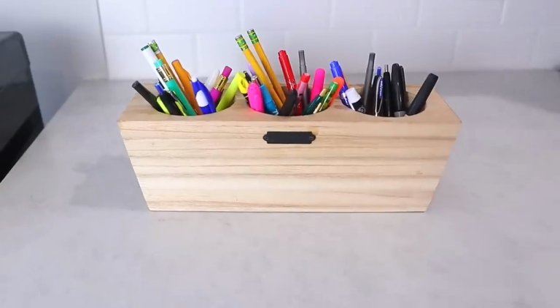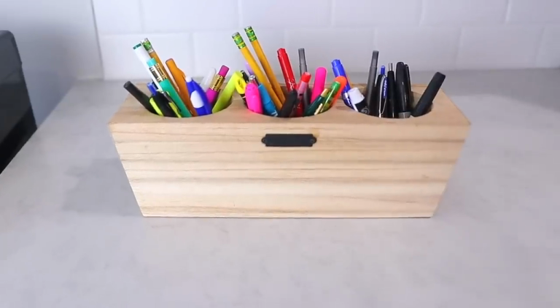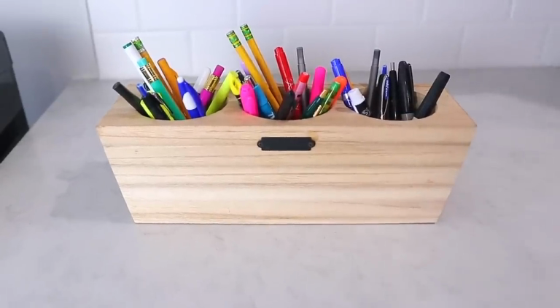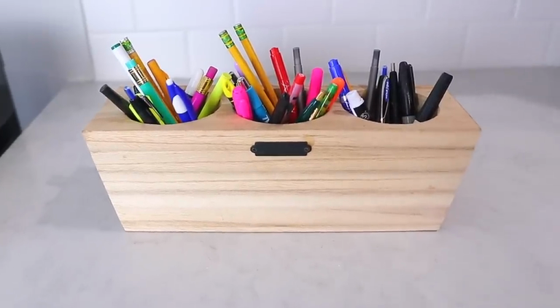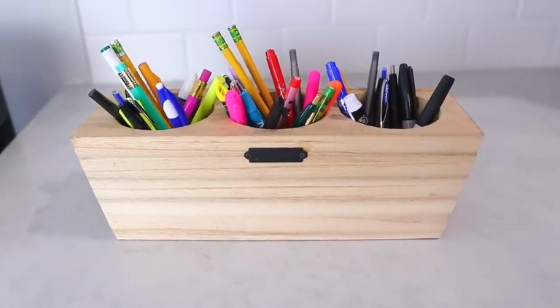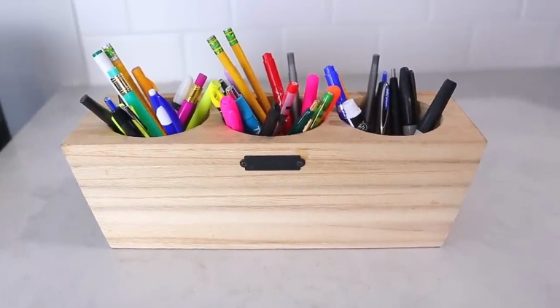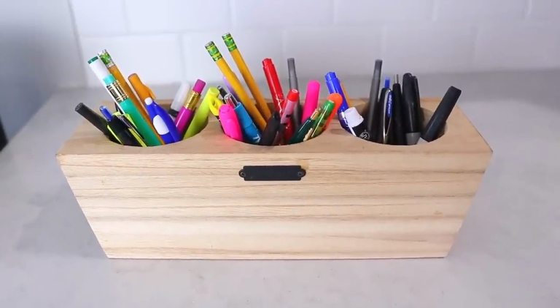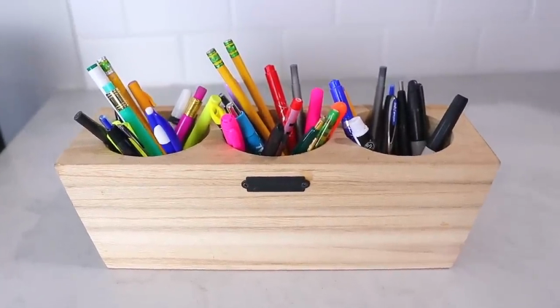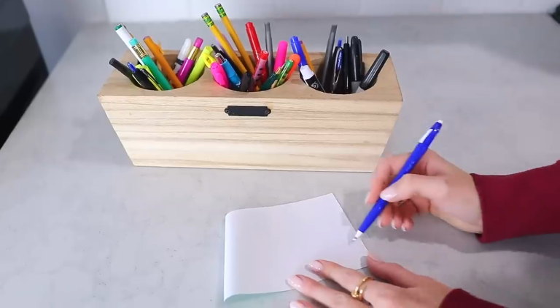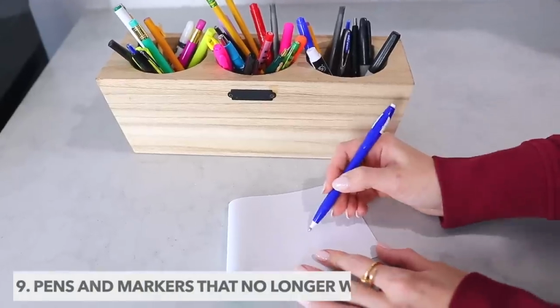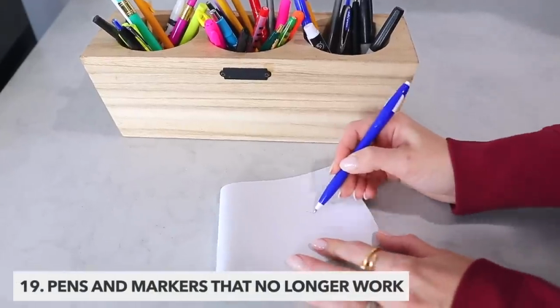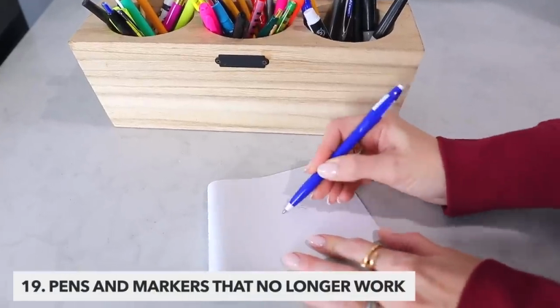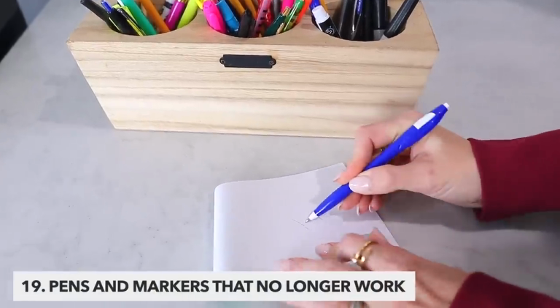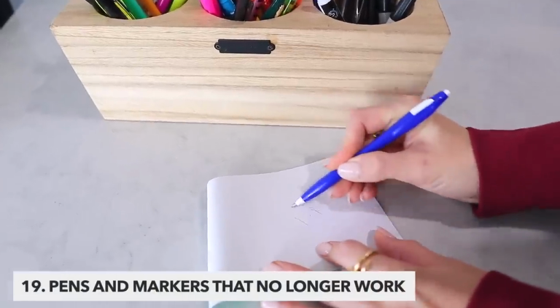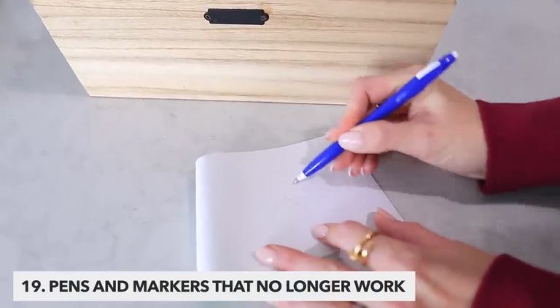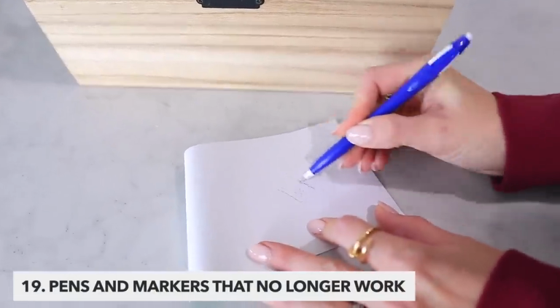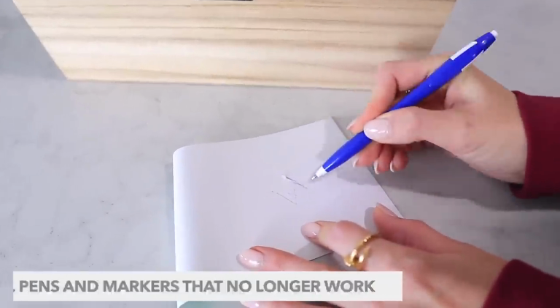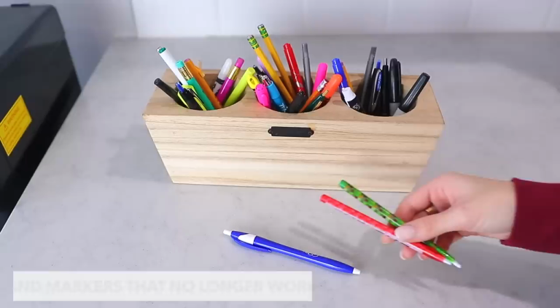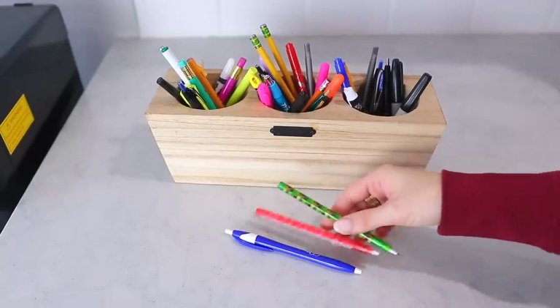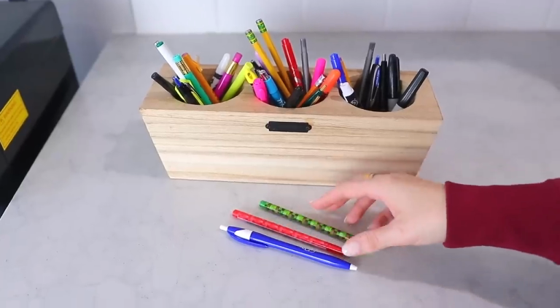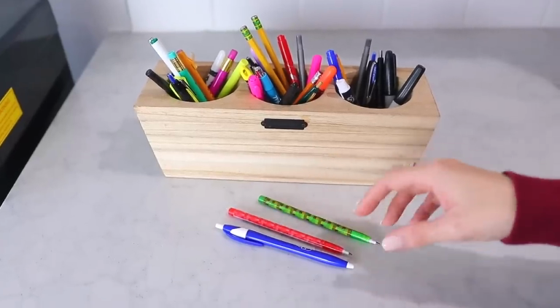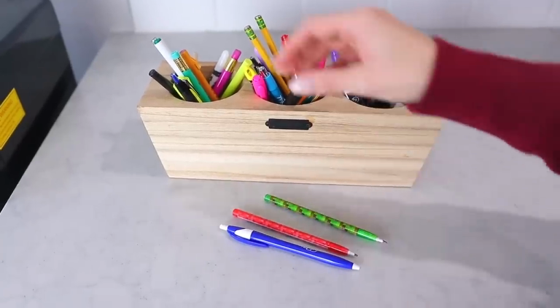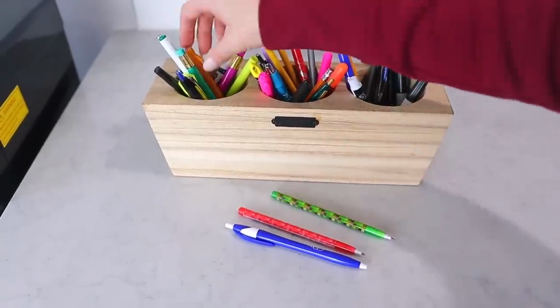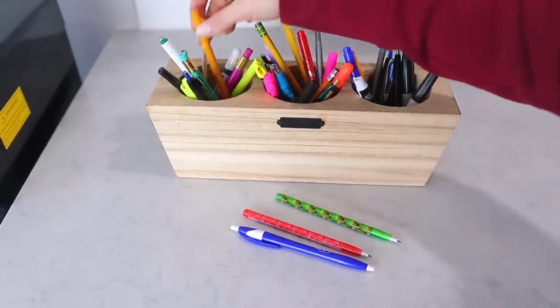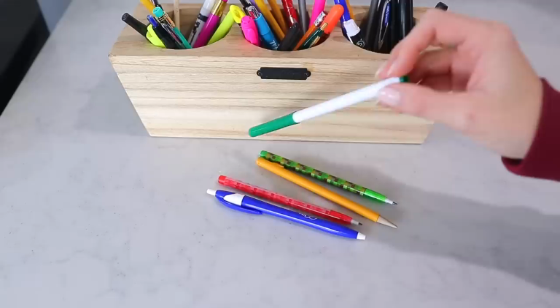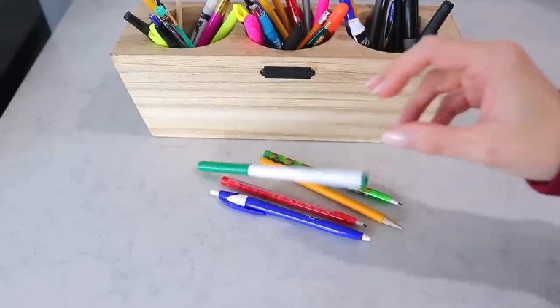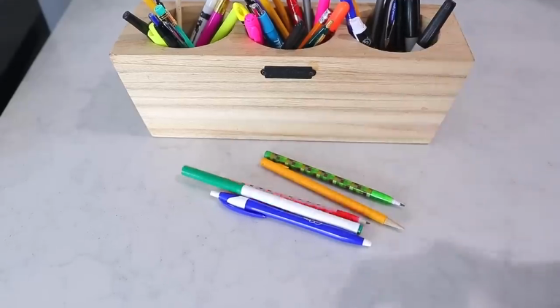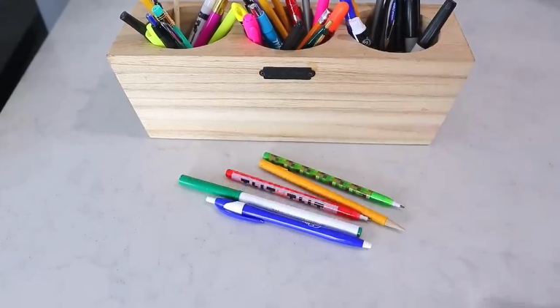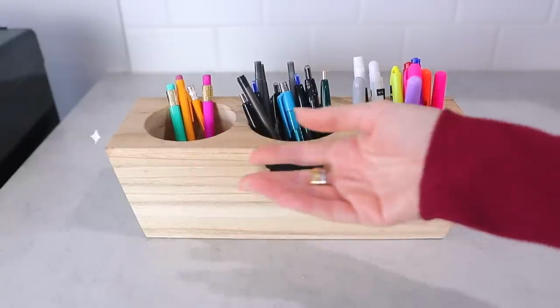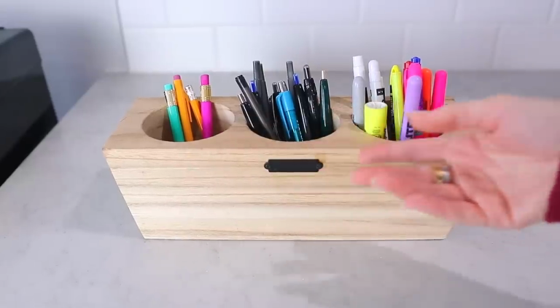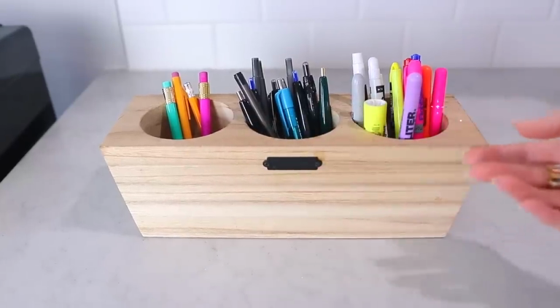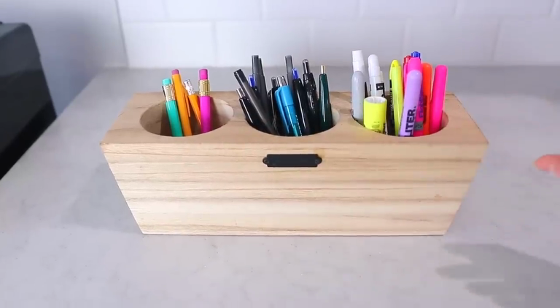Pens and markers that no longer work are next. Just go everywhere through your house and toss the used up markers, the pens without the ink — check your kitchen, check your office, check your kids' rooms. You'll be surprised how many dried up ones you'll actually find.